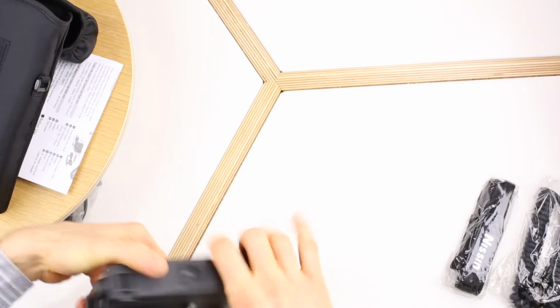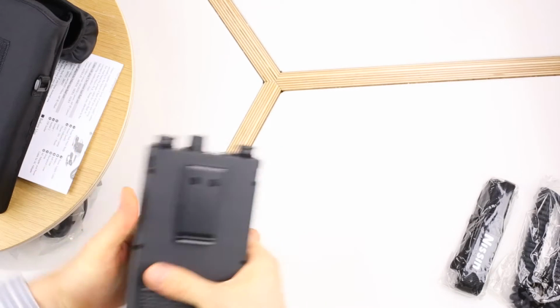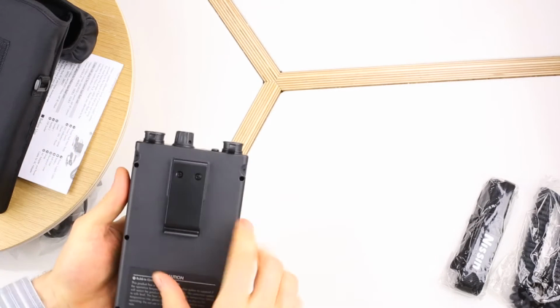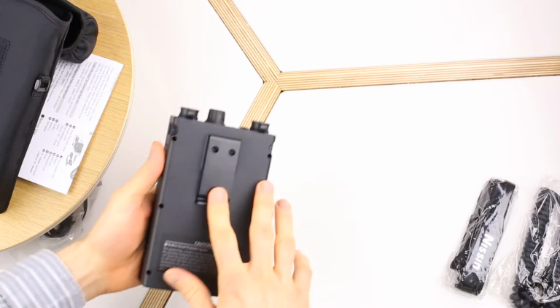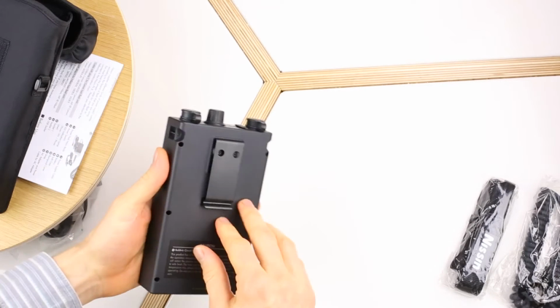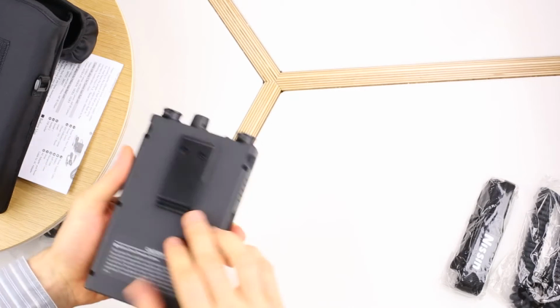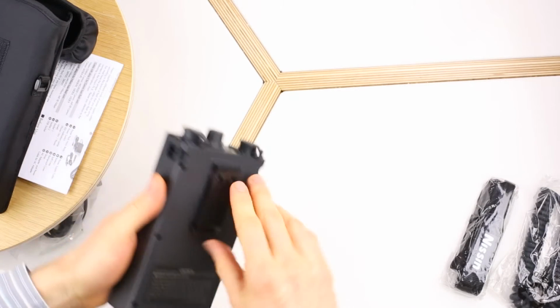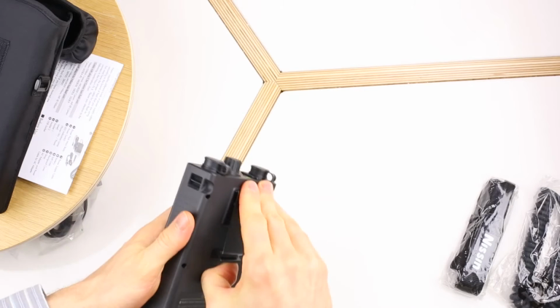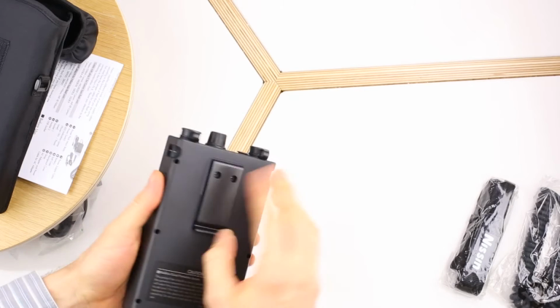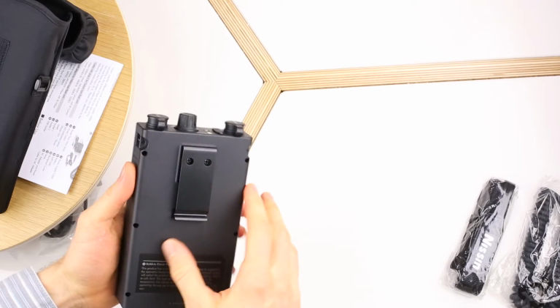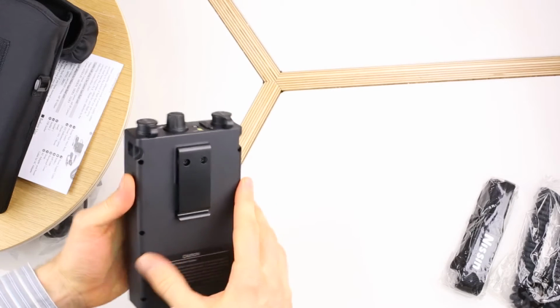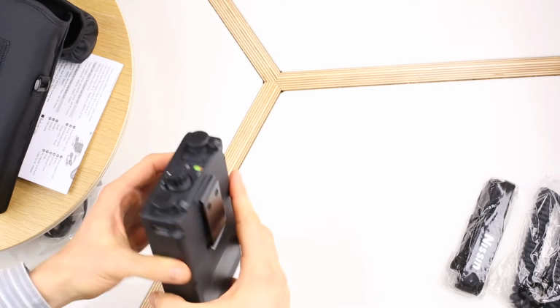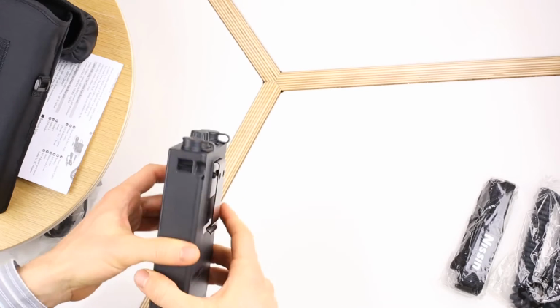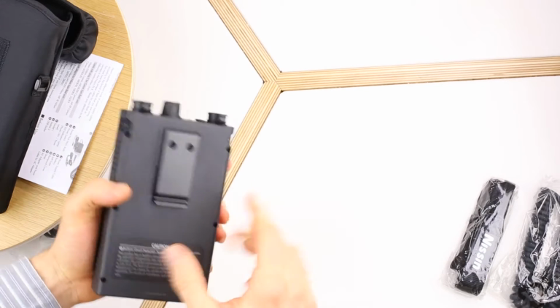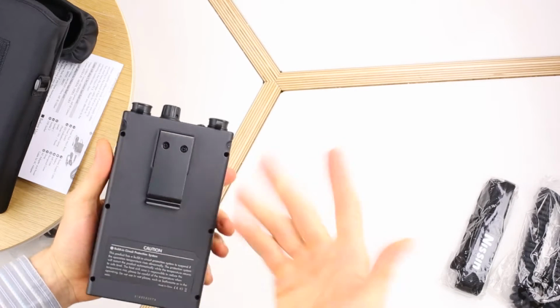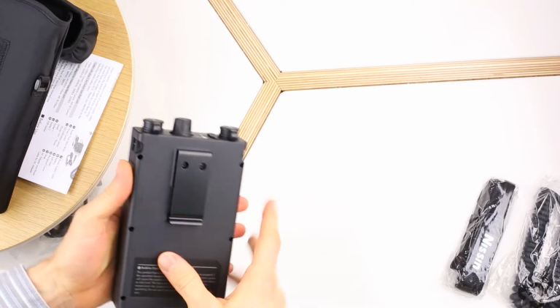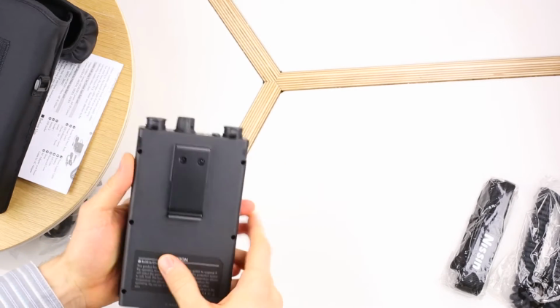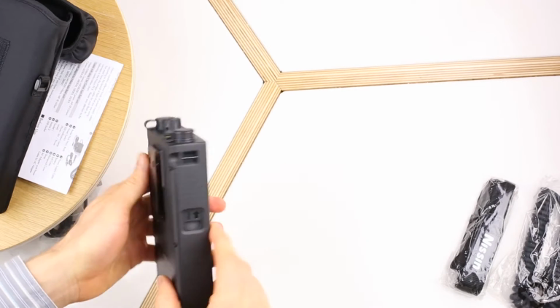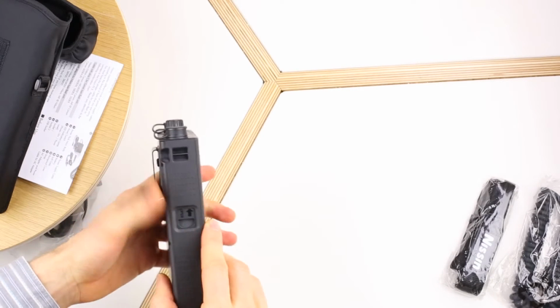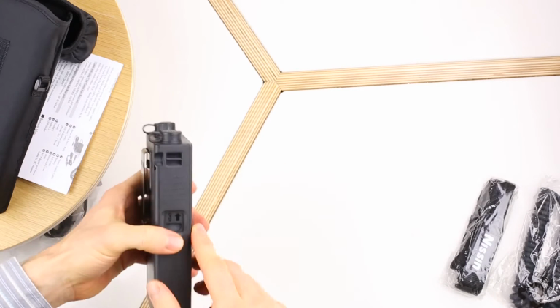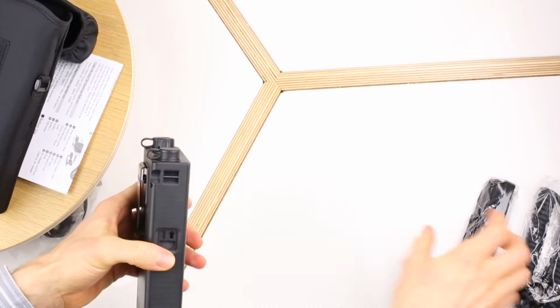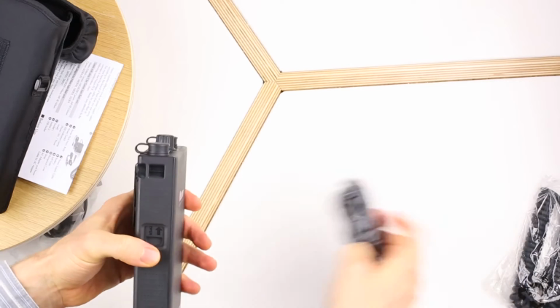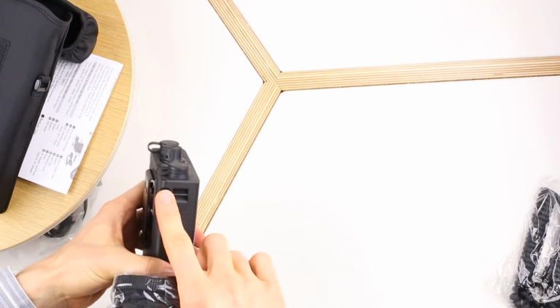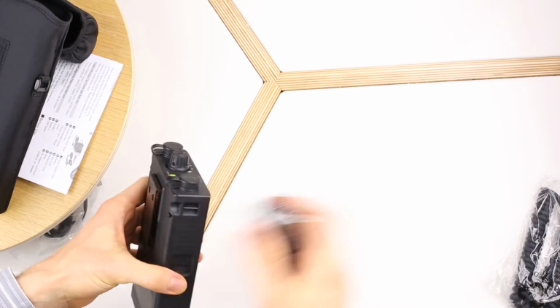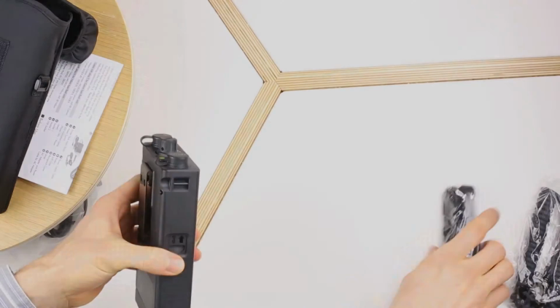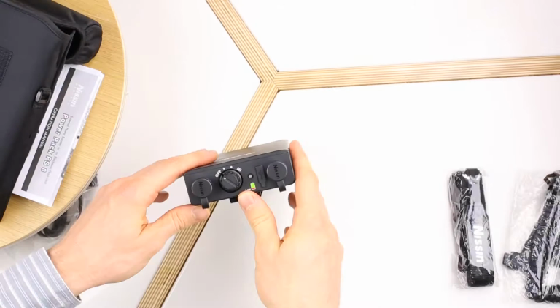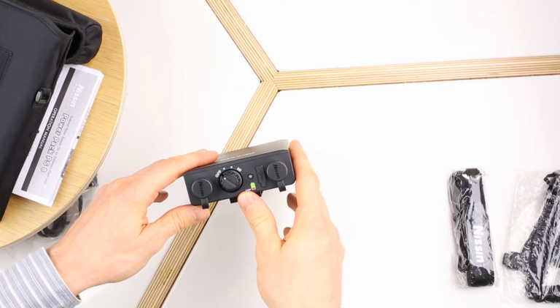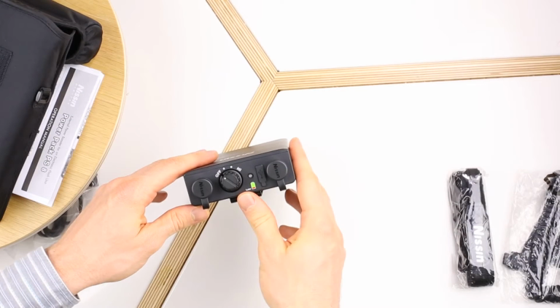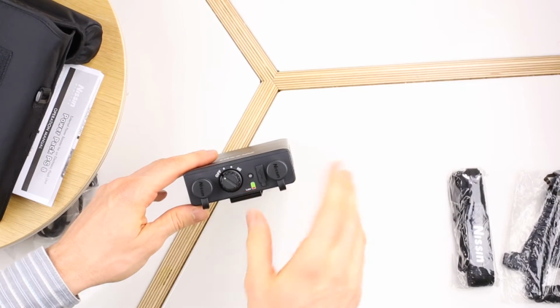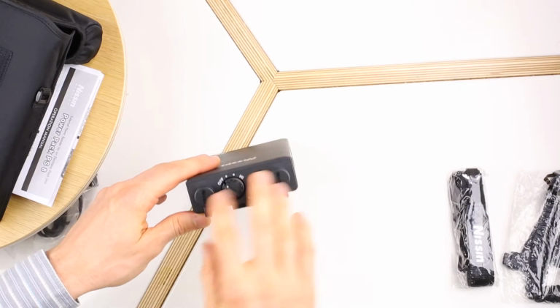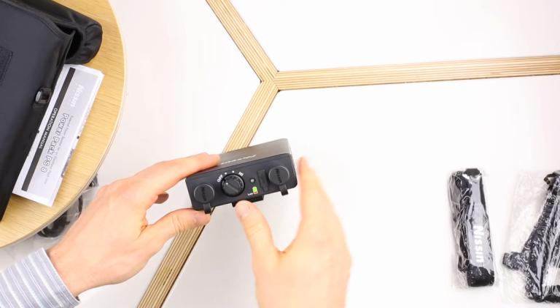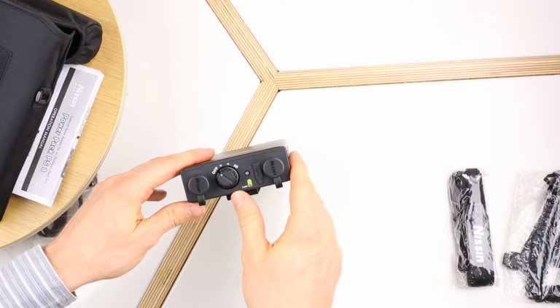There's a belt clip here which appears to be metal, so you can use it on your belt, or you can attach a shoulder strap here. On the top we've got a control panel.